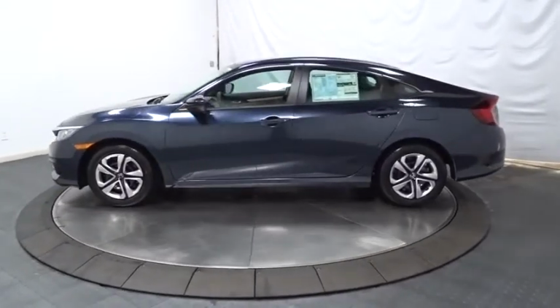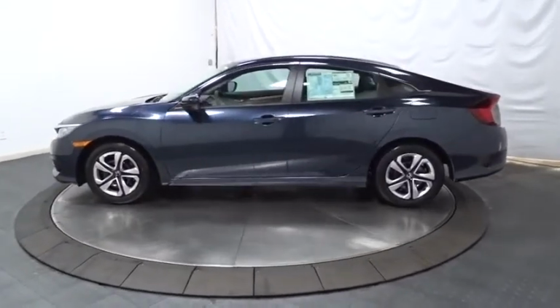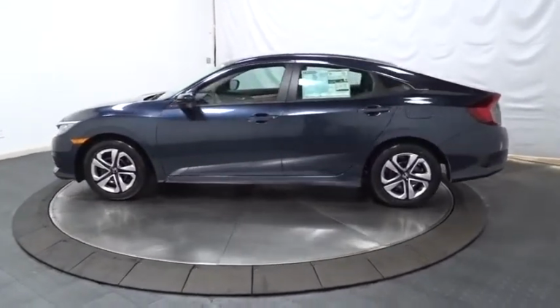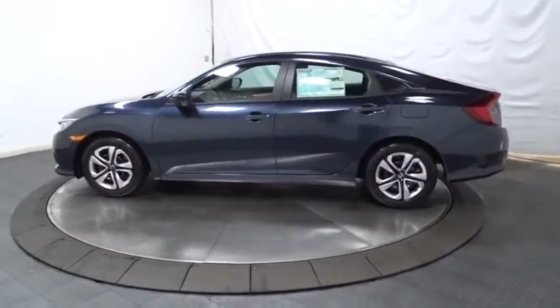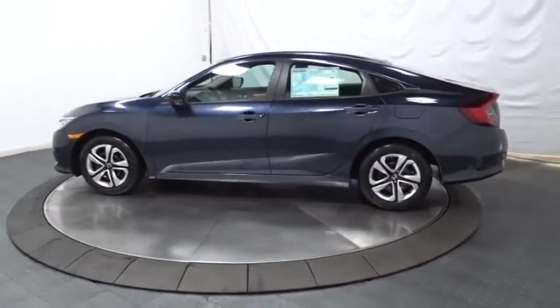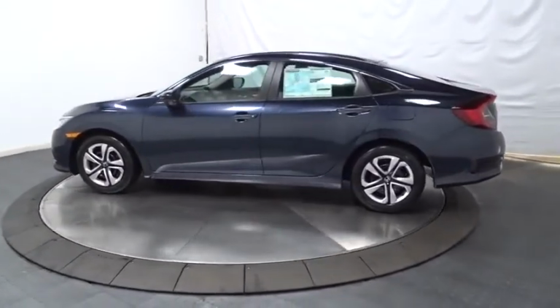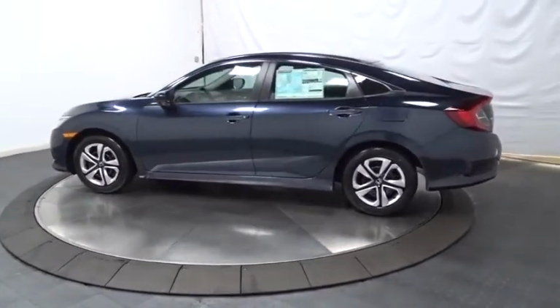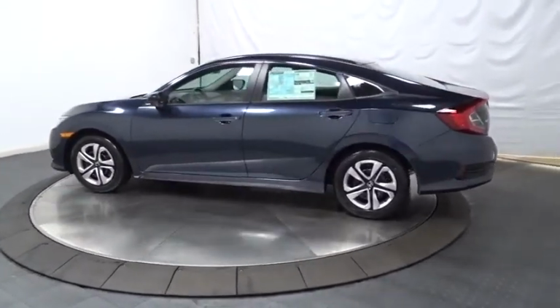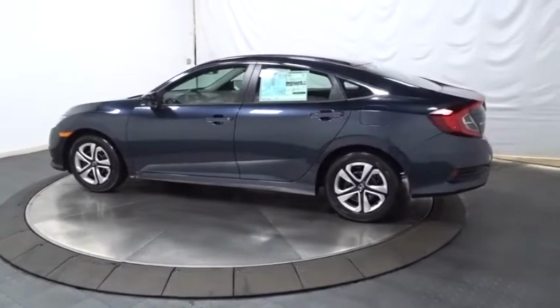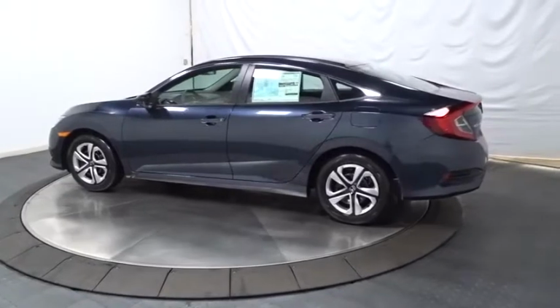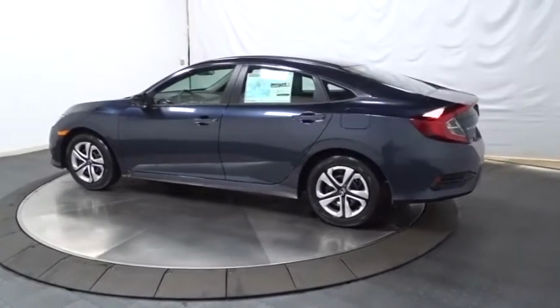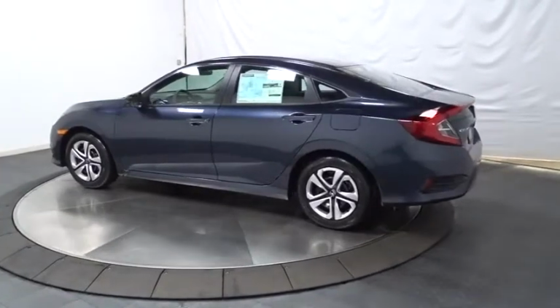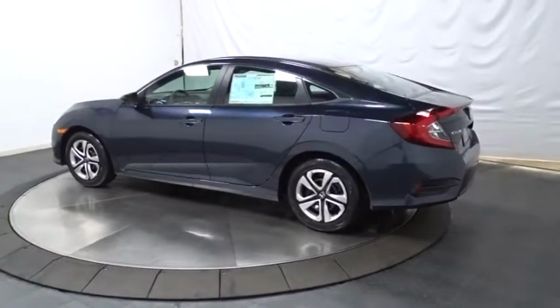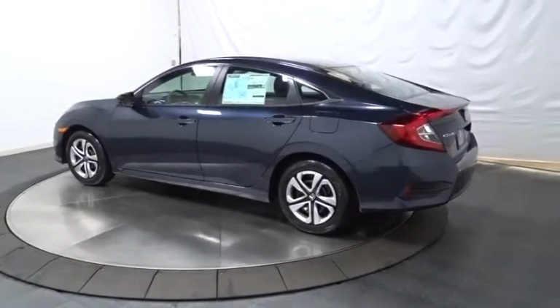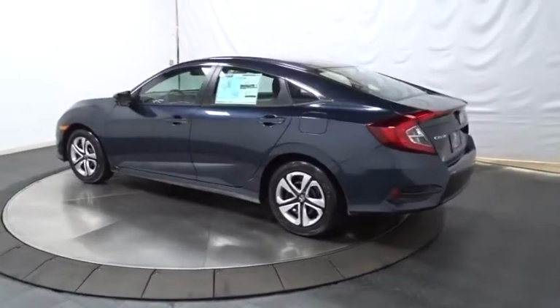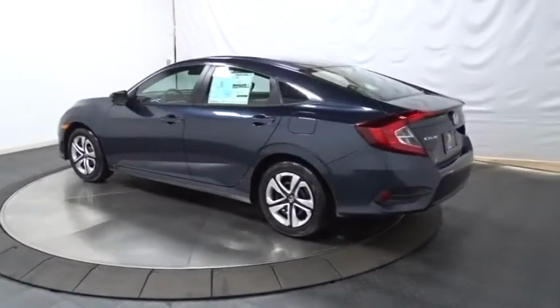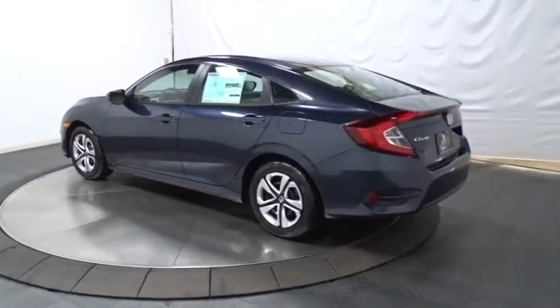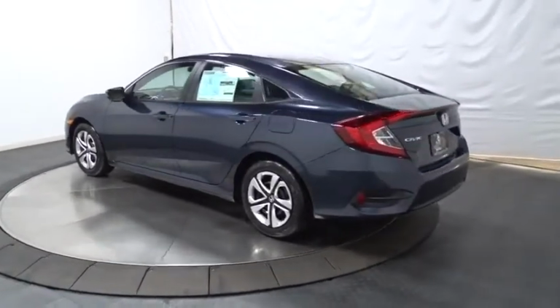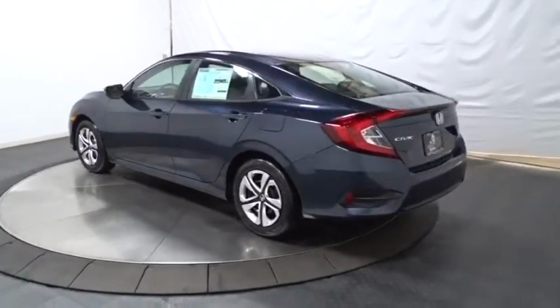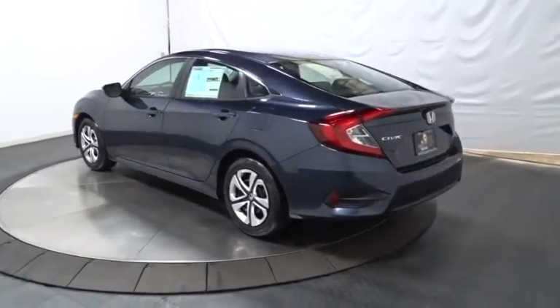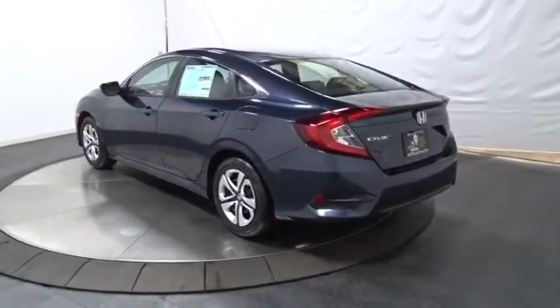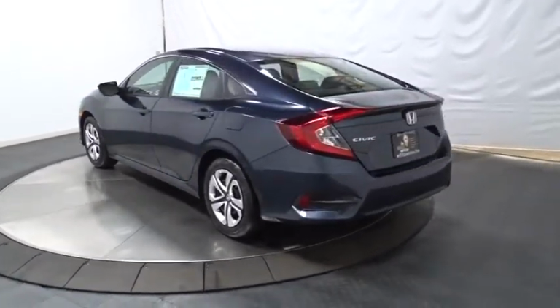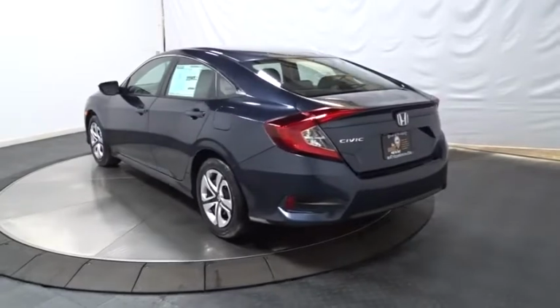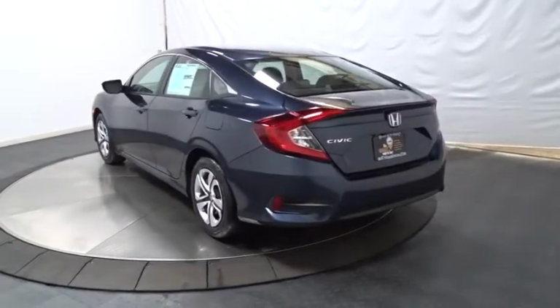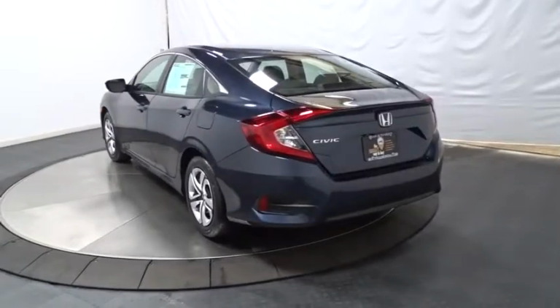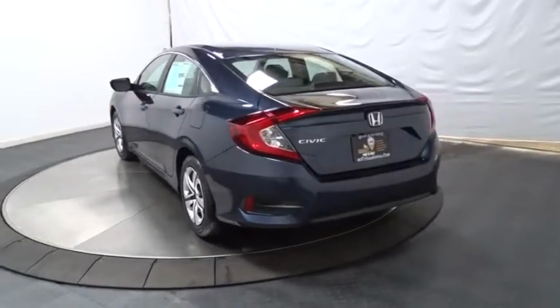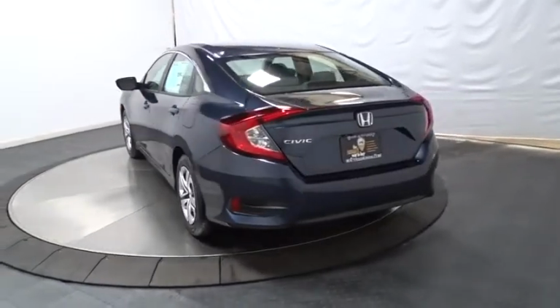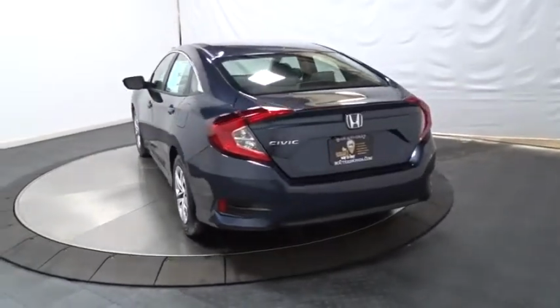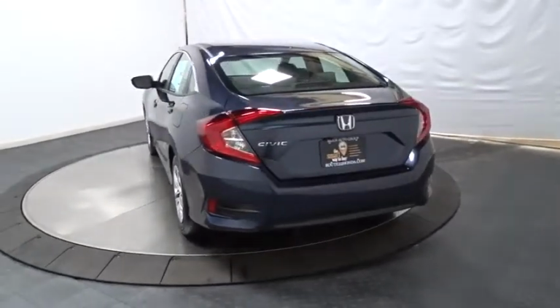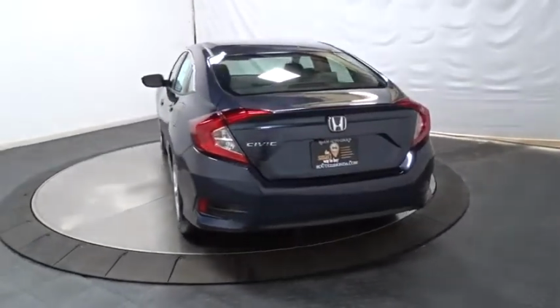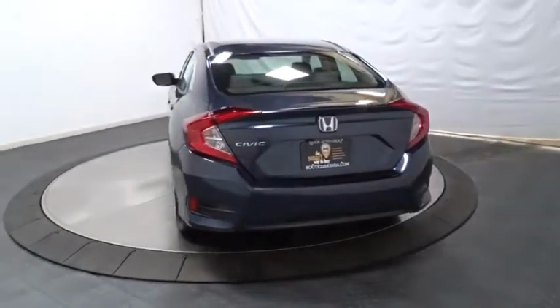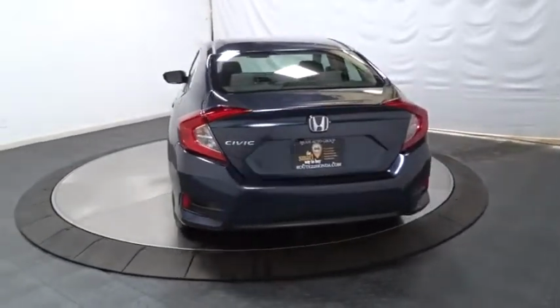Keyless entry, backup camera, Bluetooth, front wheel drive, day and night rear view mirror, outside temperature gauge, brake assist, automatic air conditioning, cloth seat trim, body color door handles.